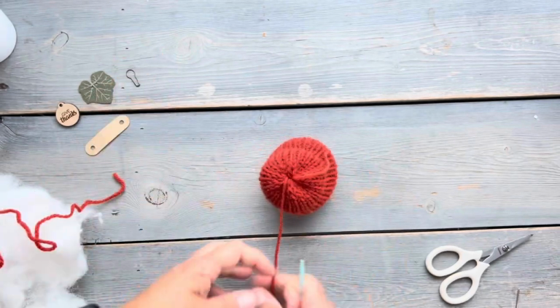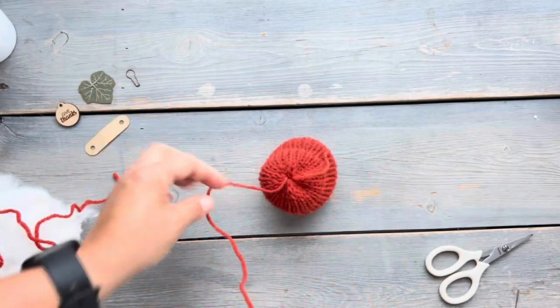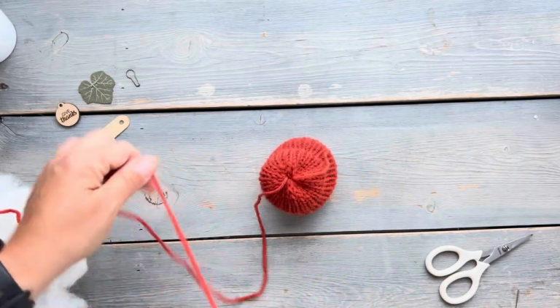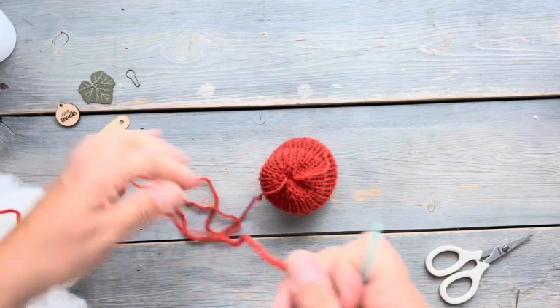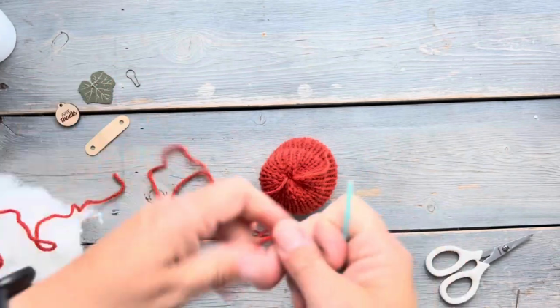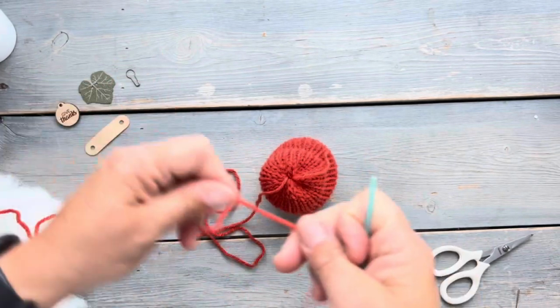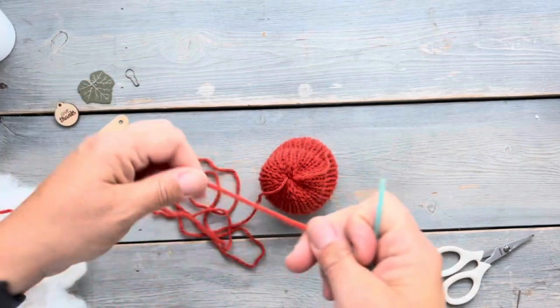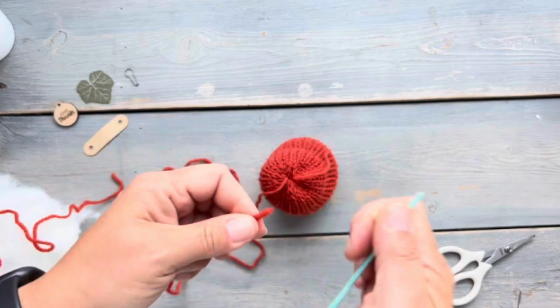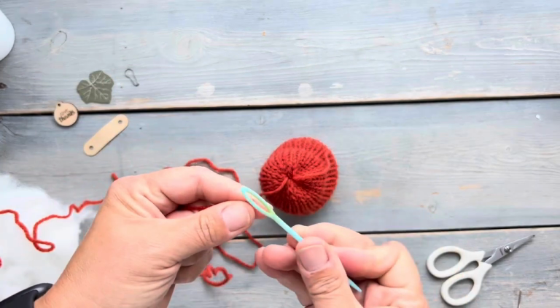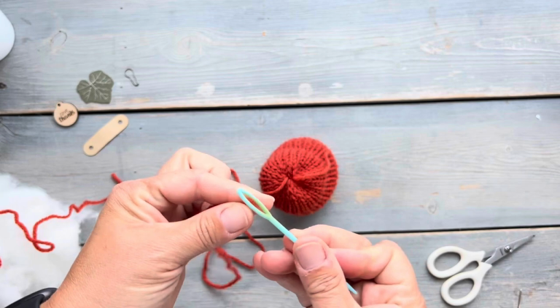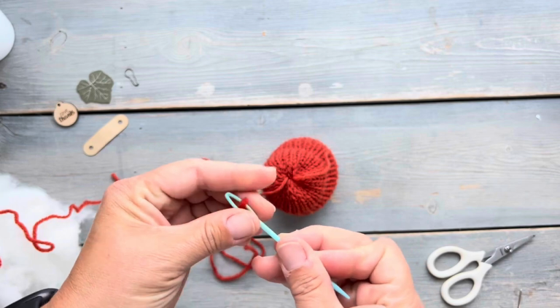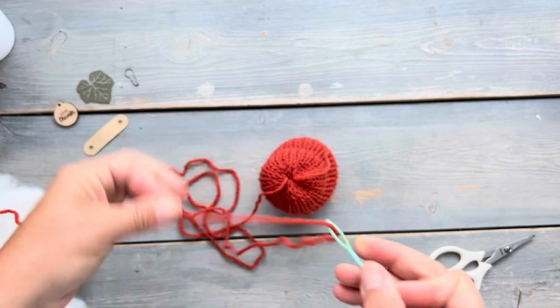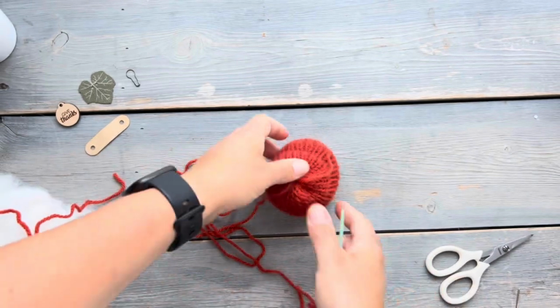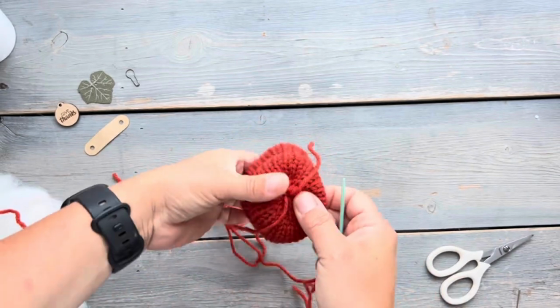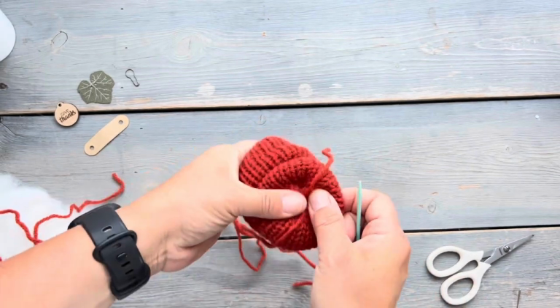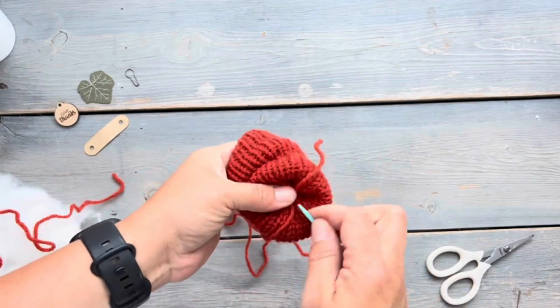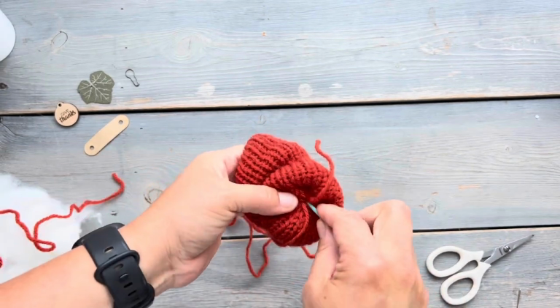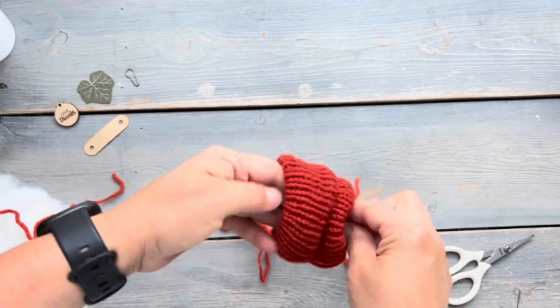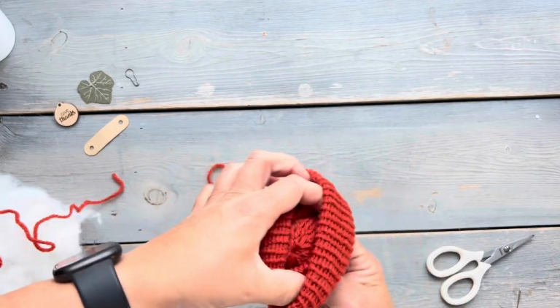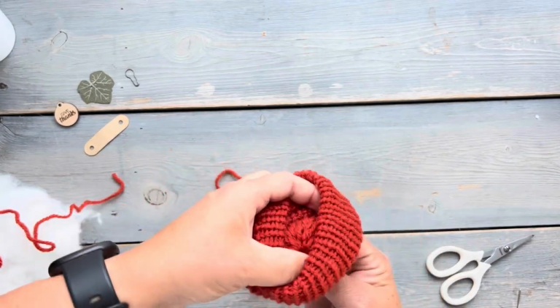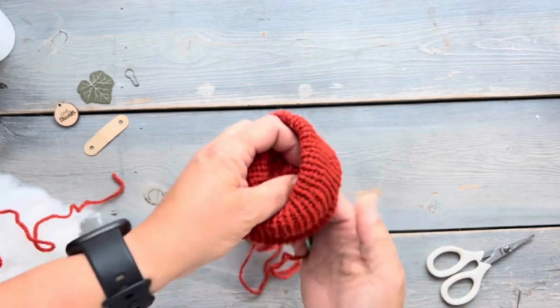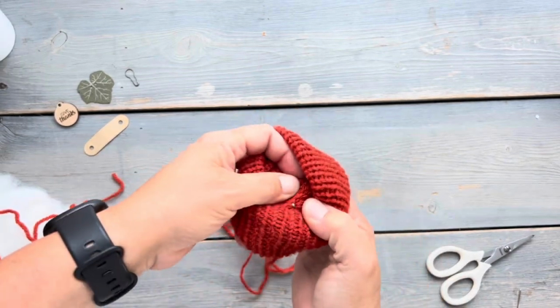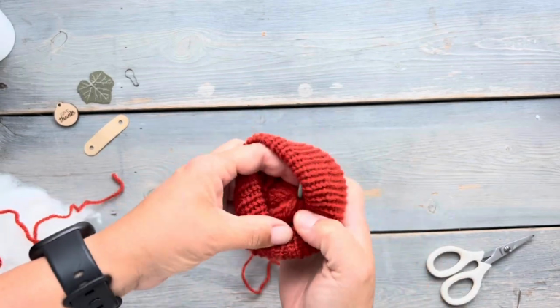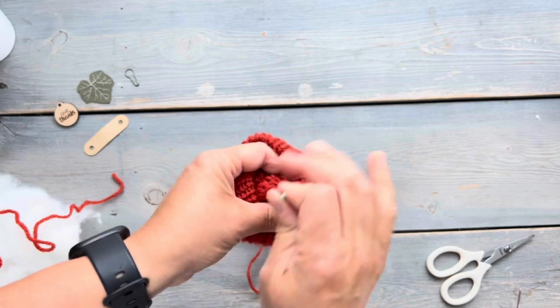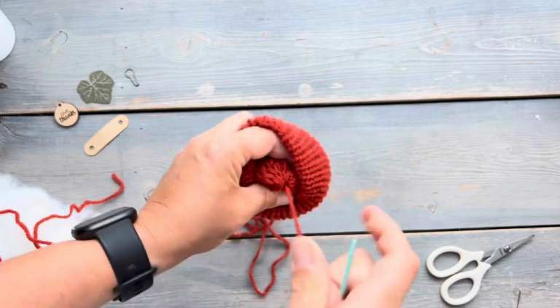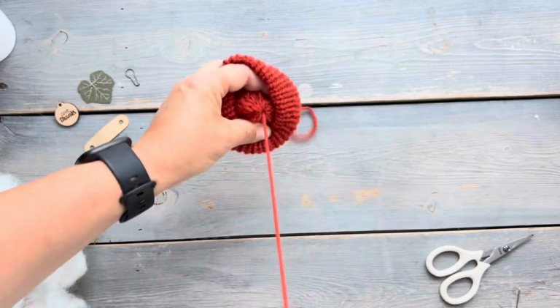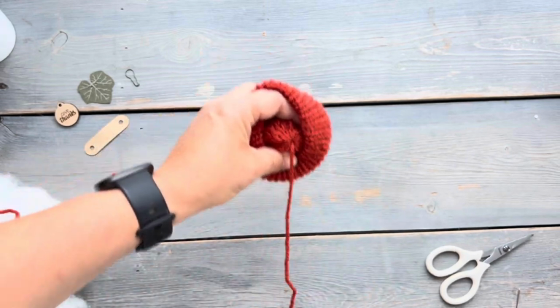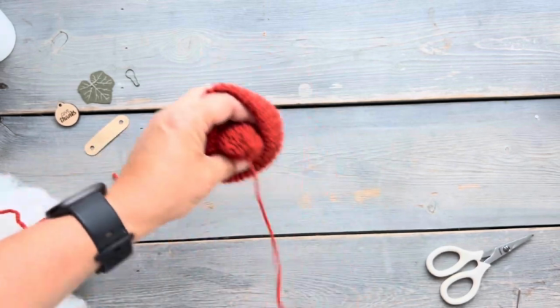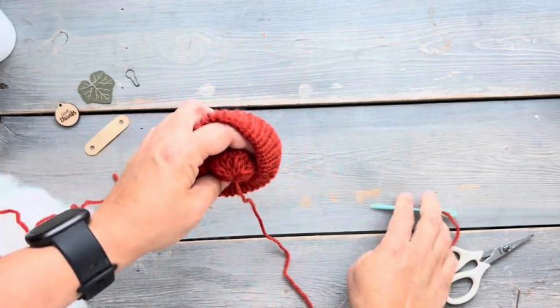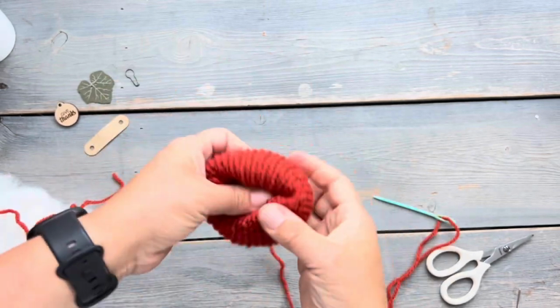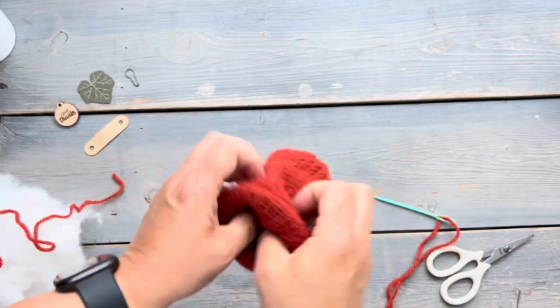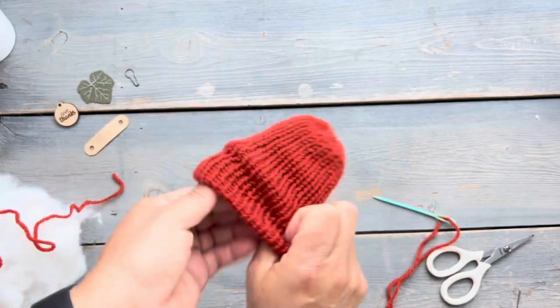I'm going to thread my long yarn tail onto the darning needle so I can bring it out to the other side of the pumpkin, because I need that on the outside. I'm going to be using that to create the ridges that make up the pumpkin's form.